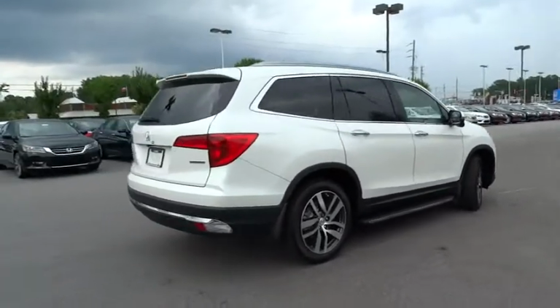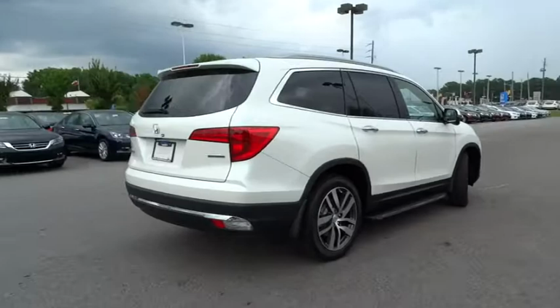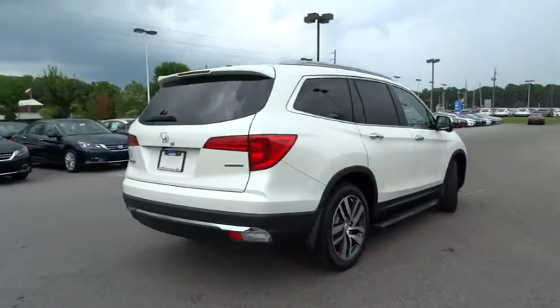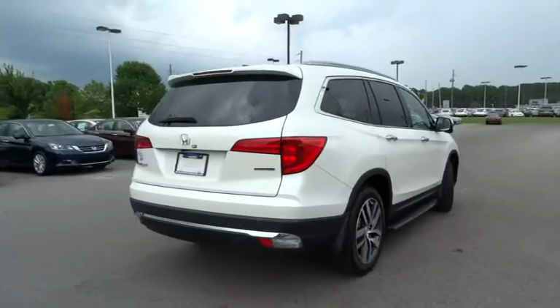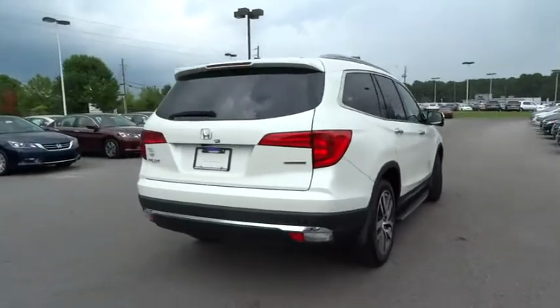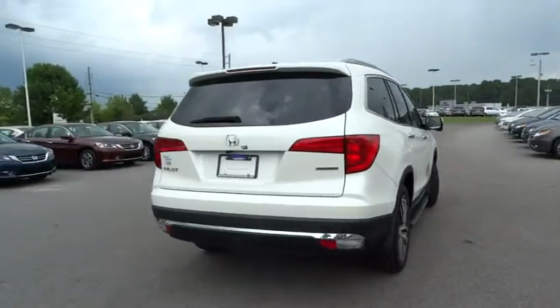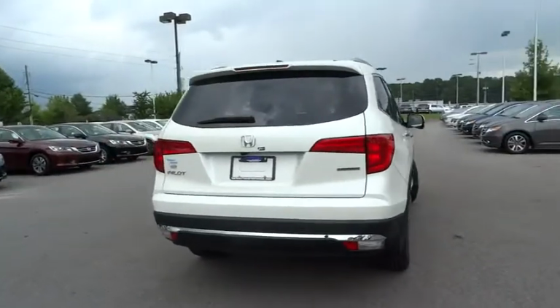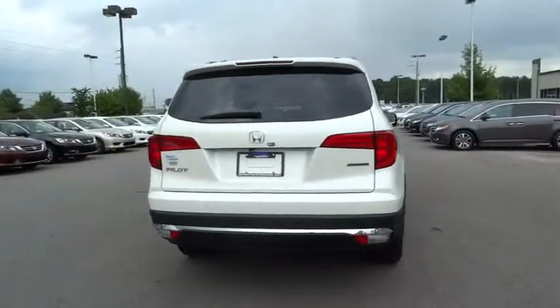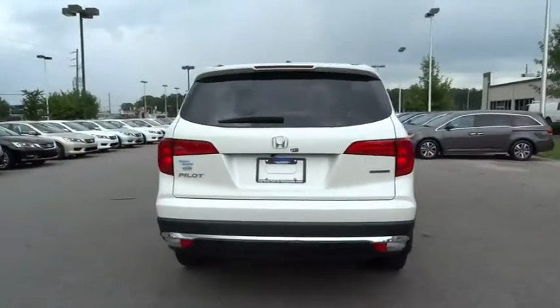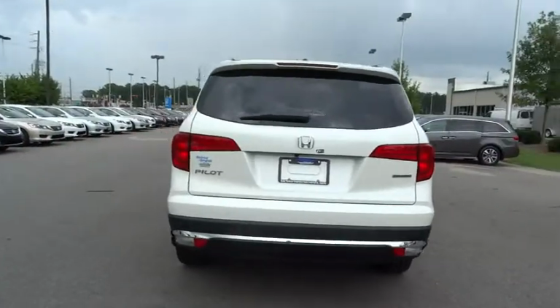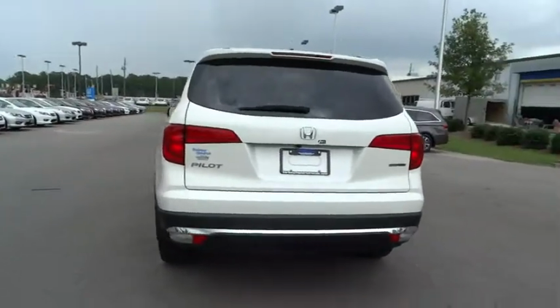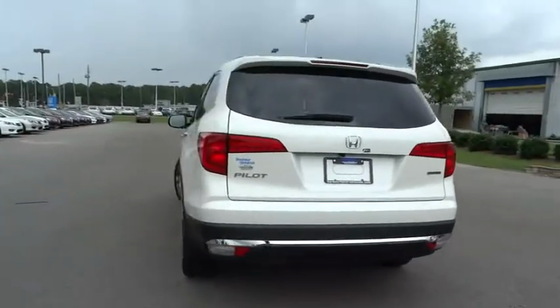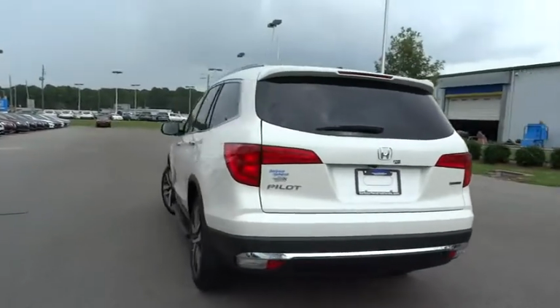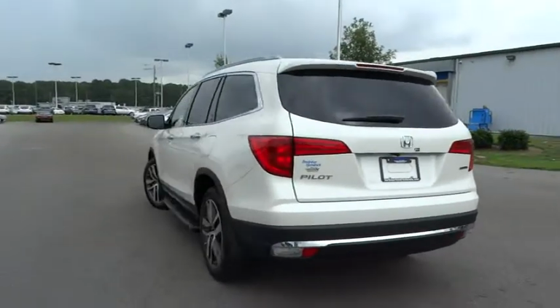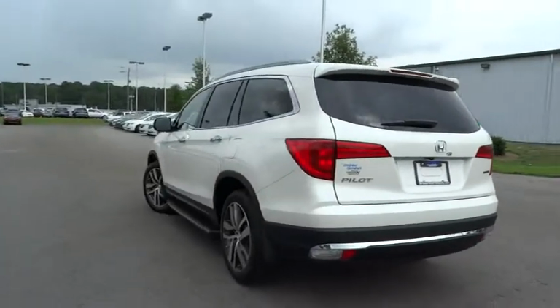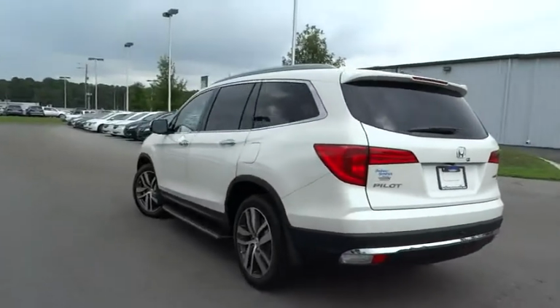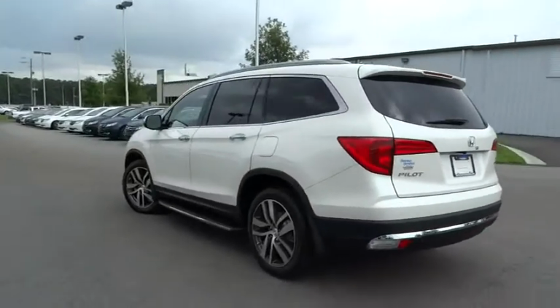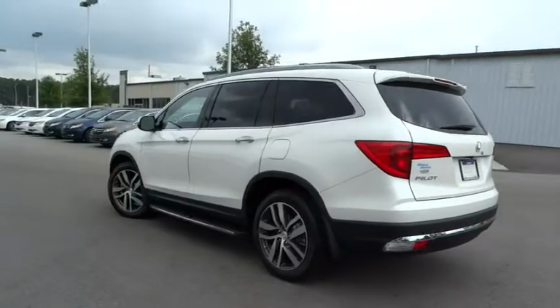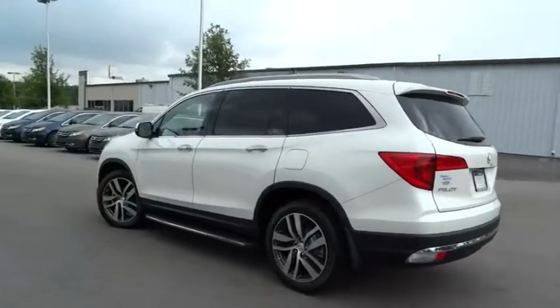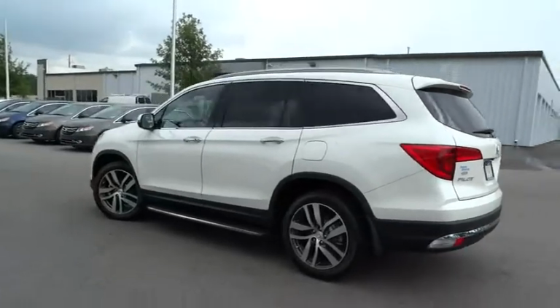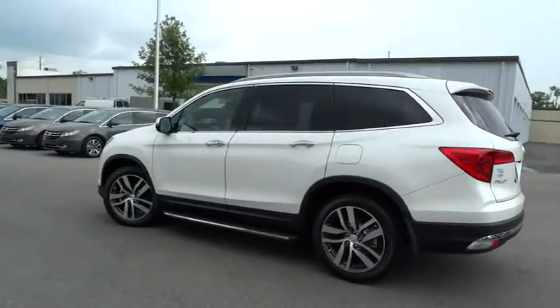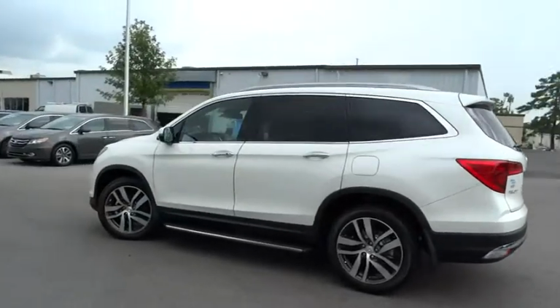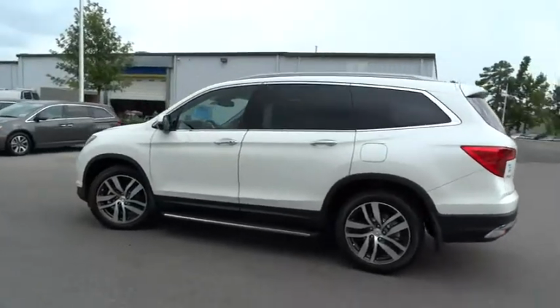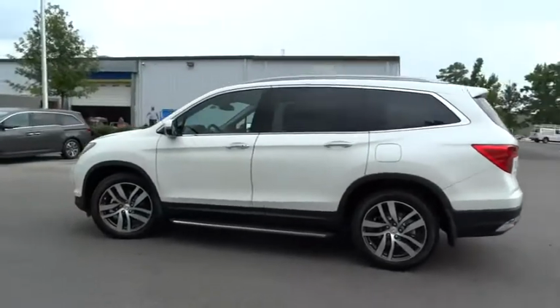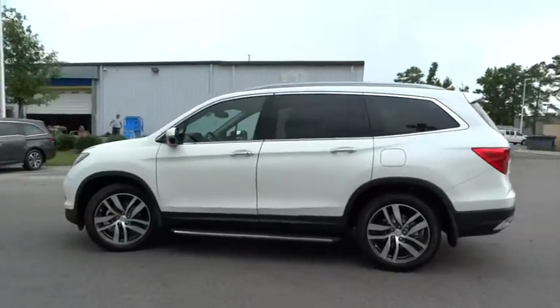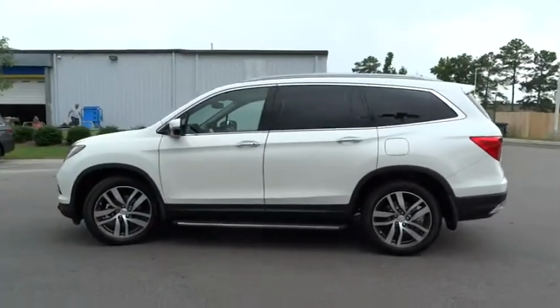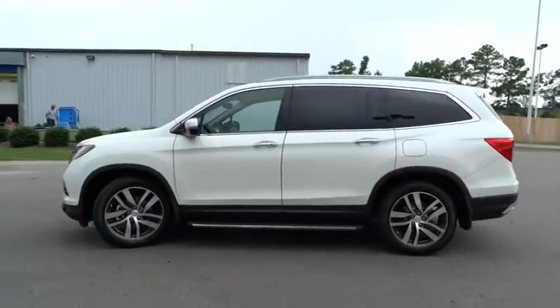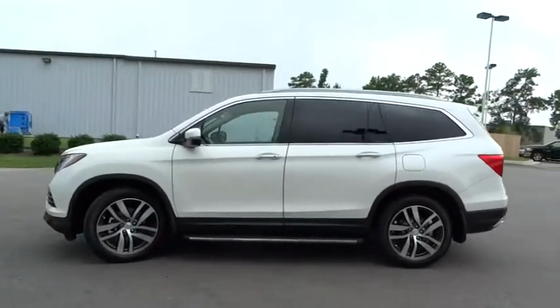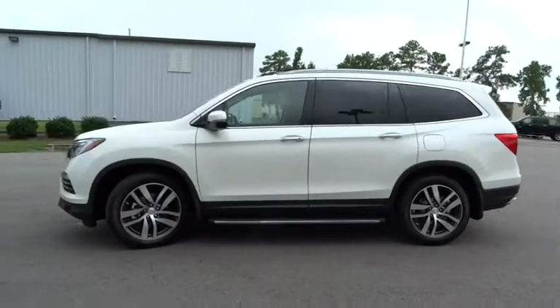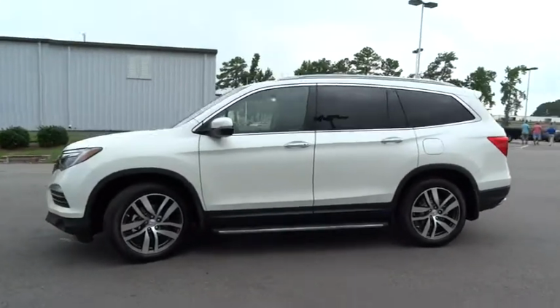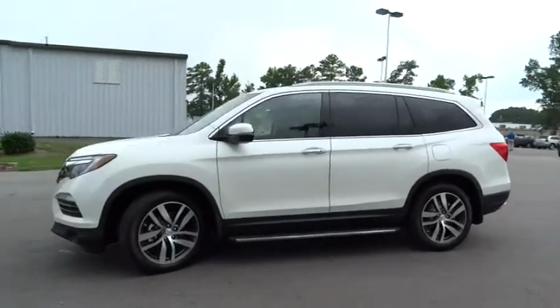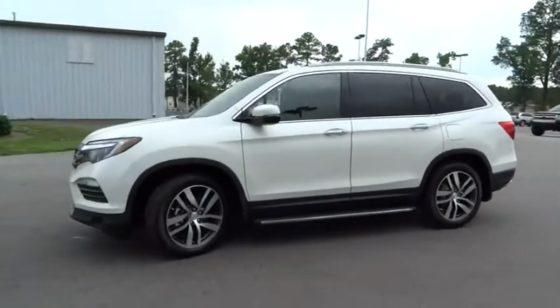Here are some of this vehicle's great options: third row seat, backup camera, power passenger seat, power lift gate, navigation system, keyless entry, remote engine start.